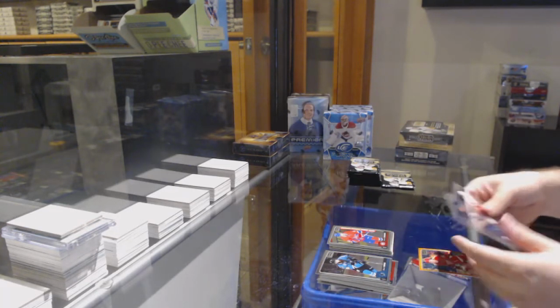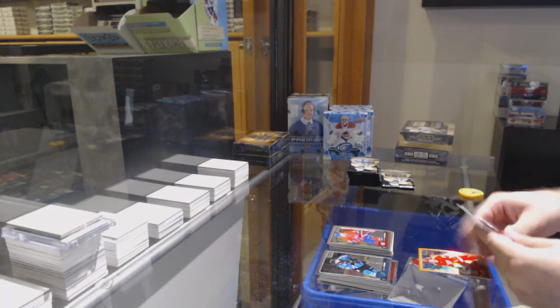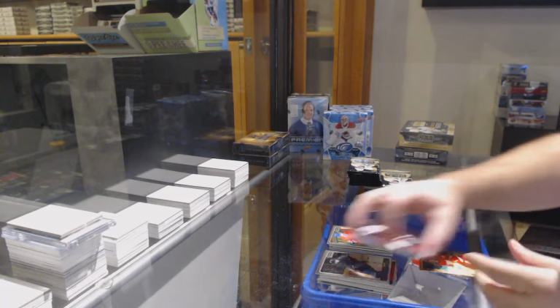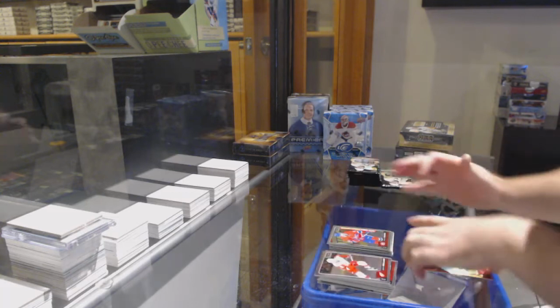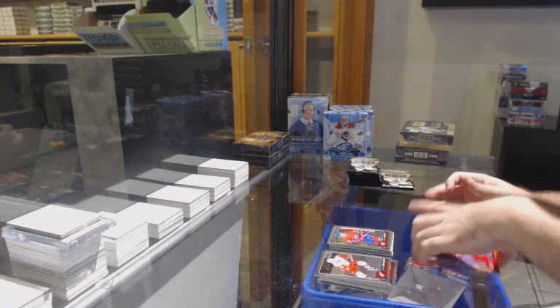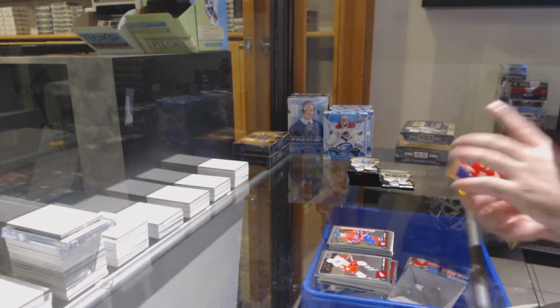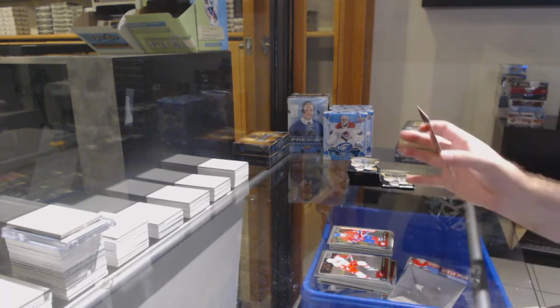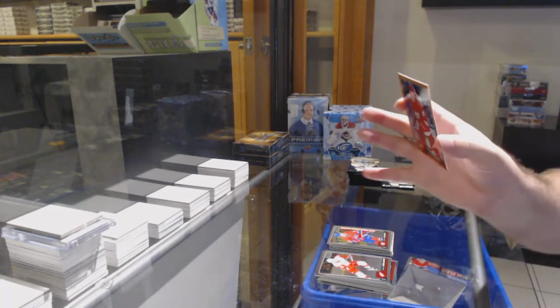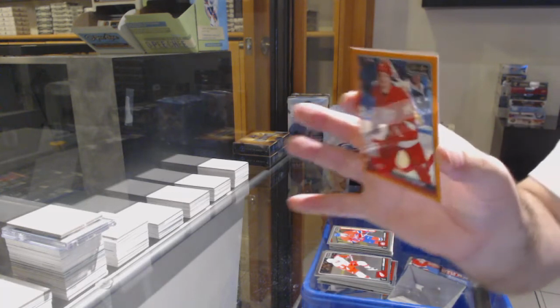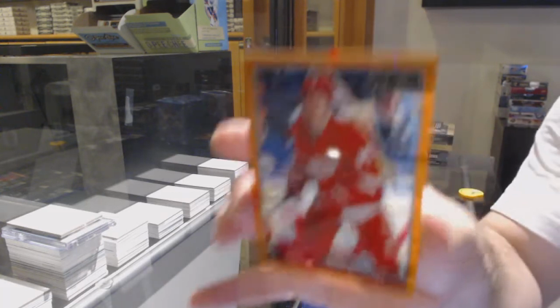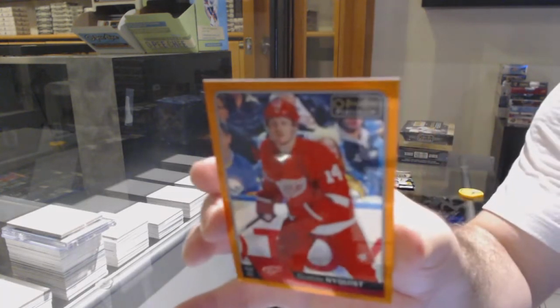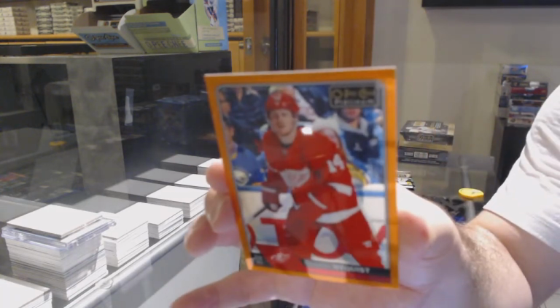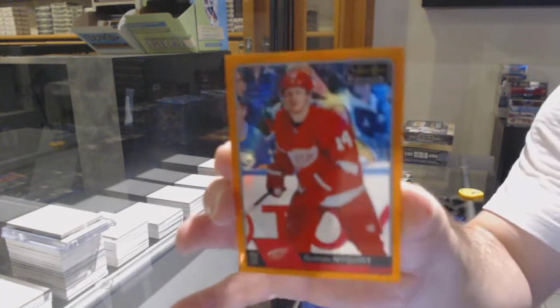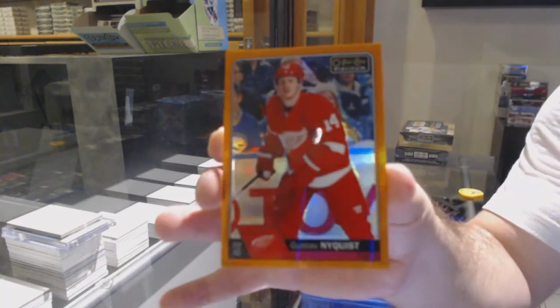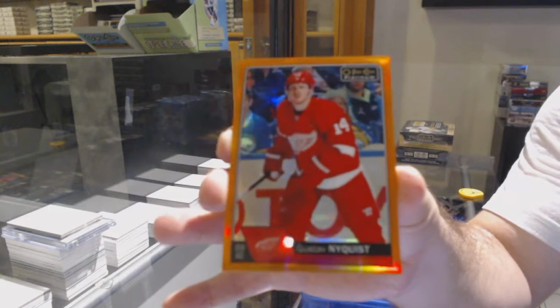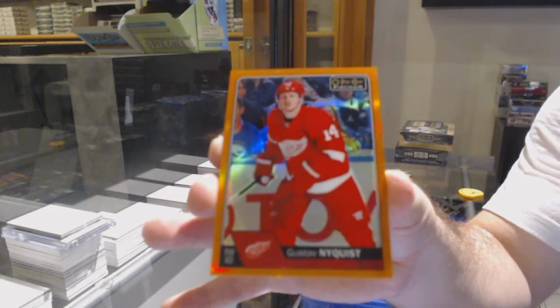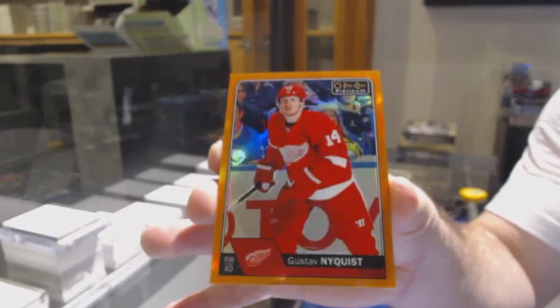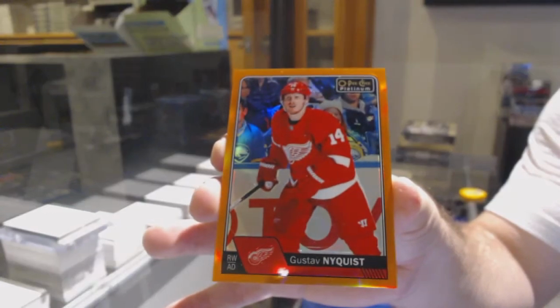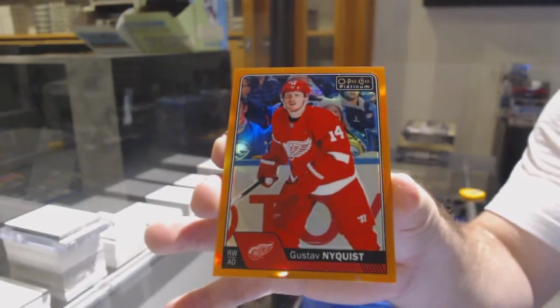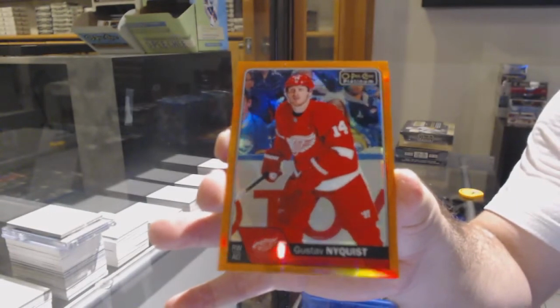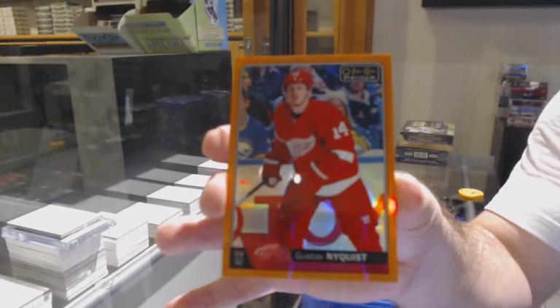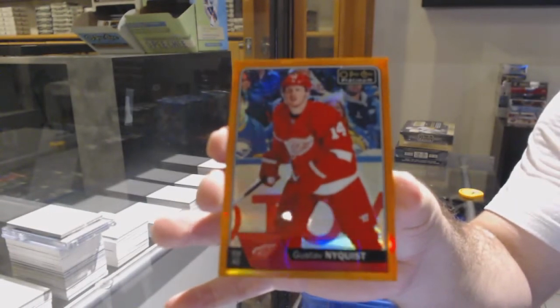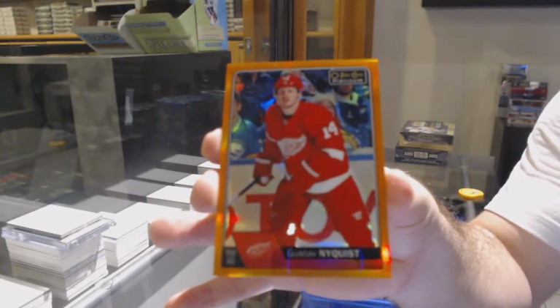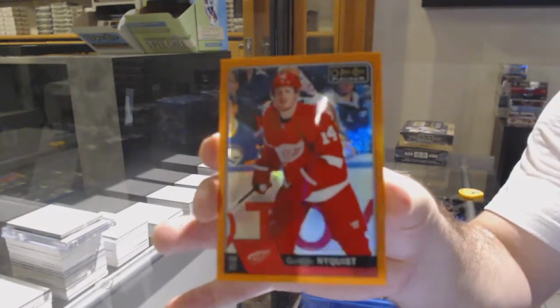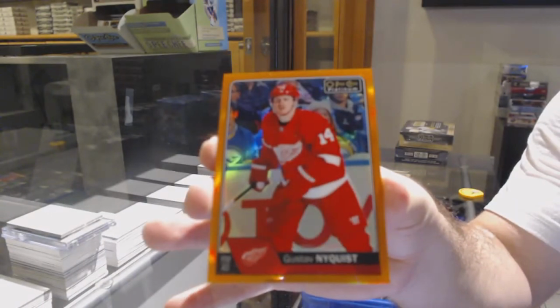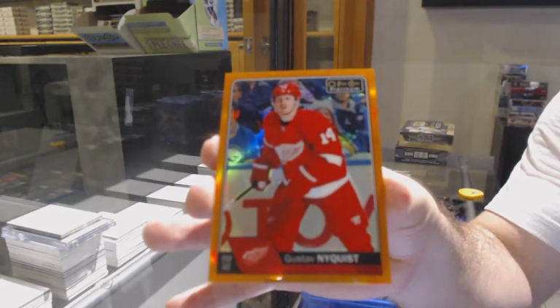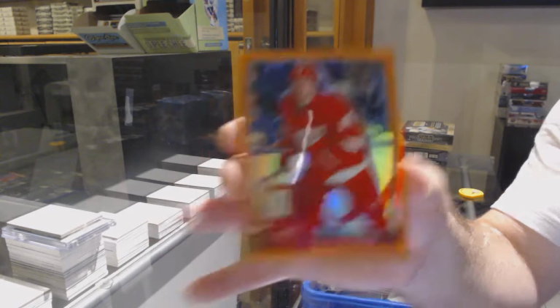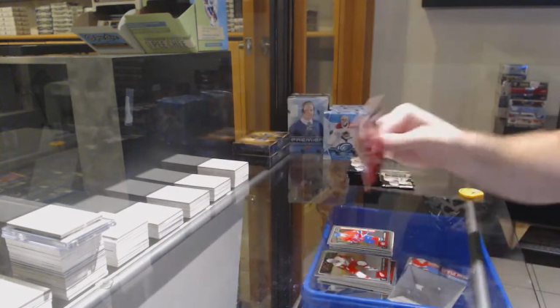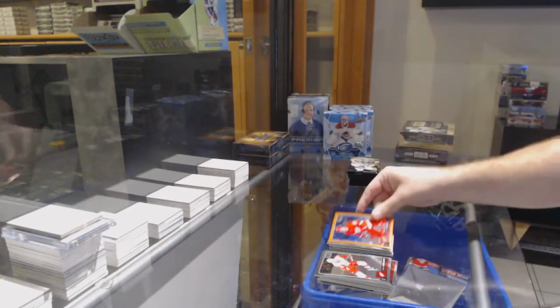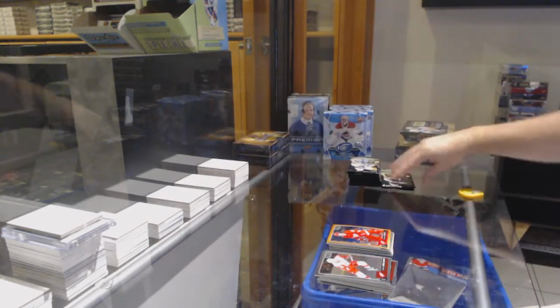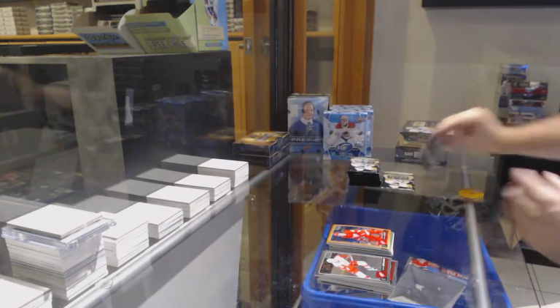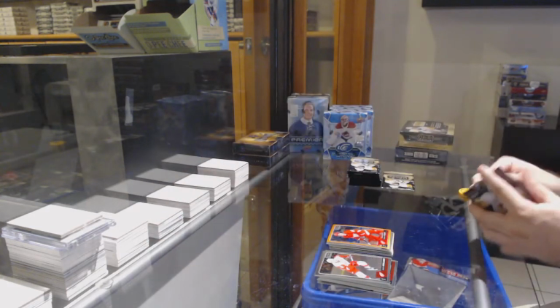We've got an Orange base Rainbow Orange, number 25, for the Red Wings — Gustav Nyquist.